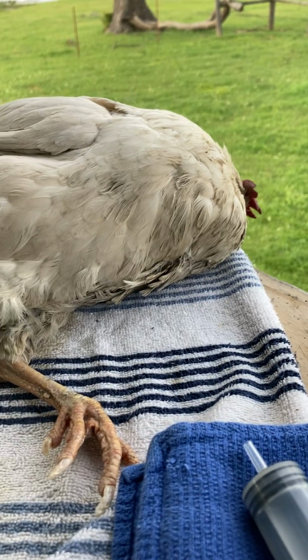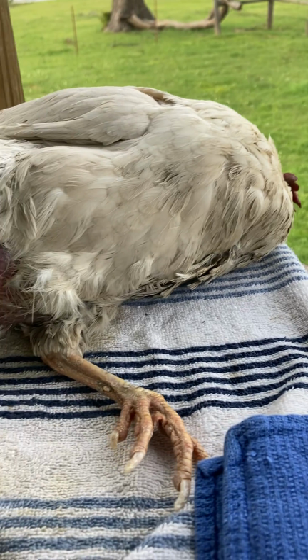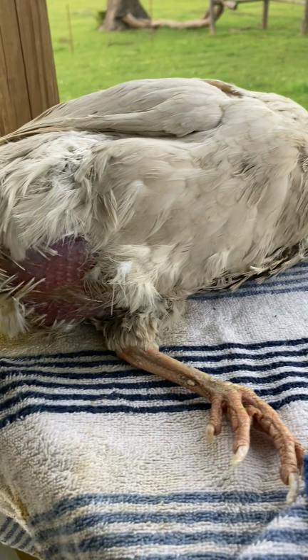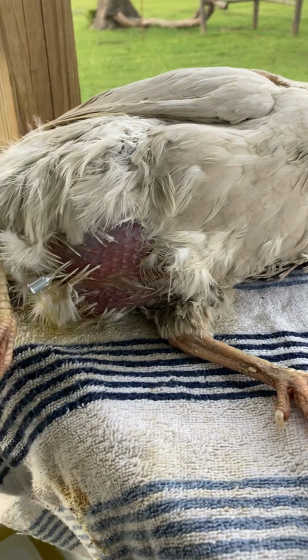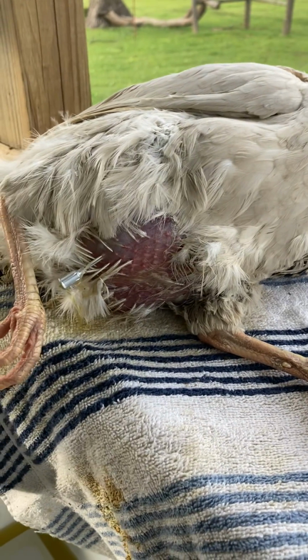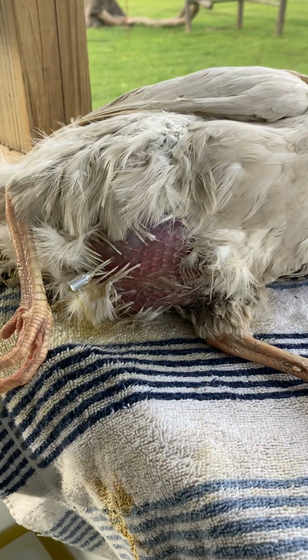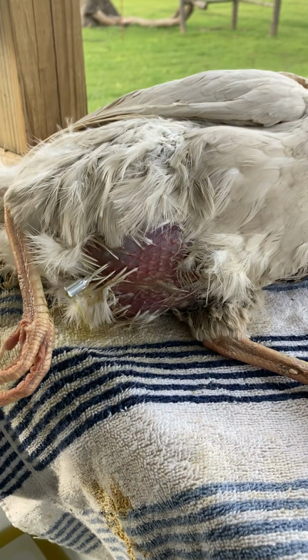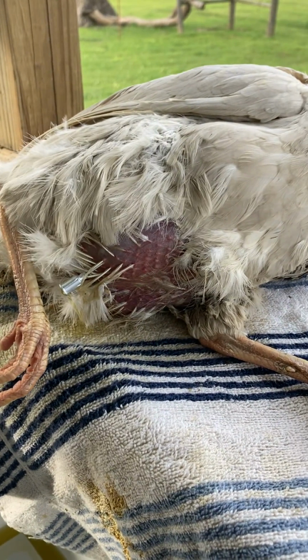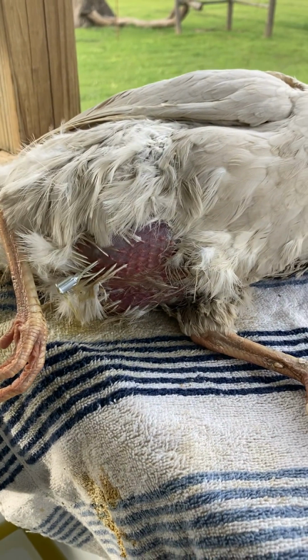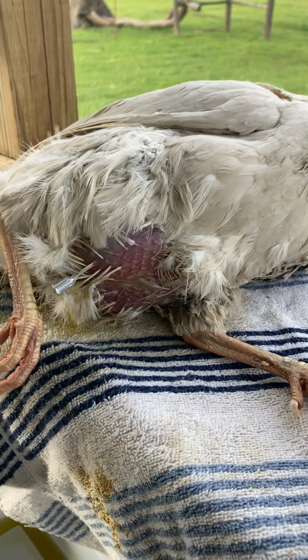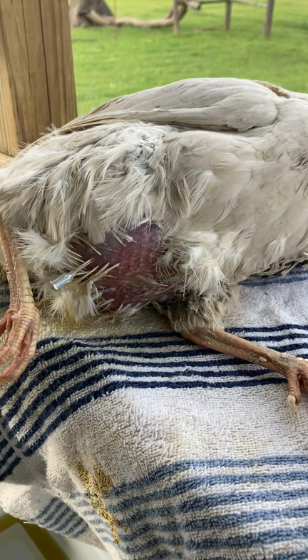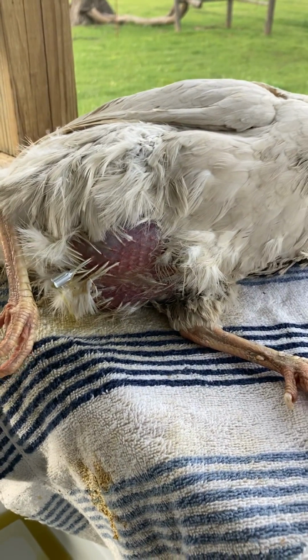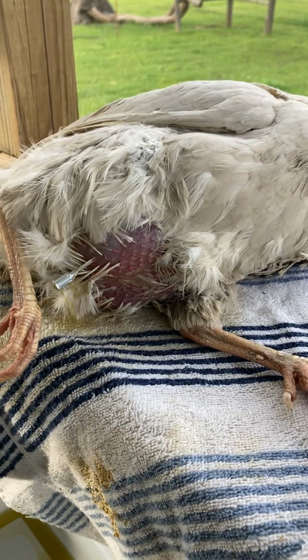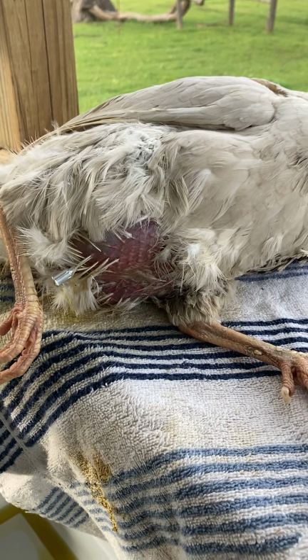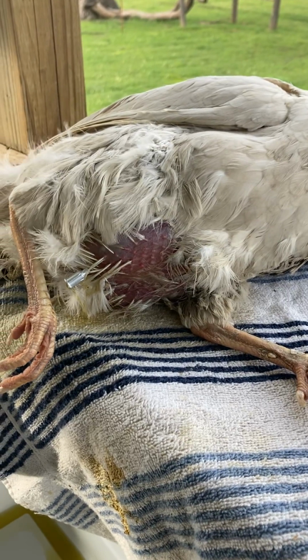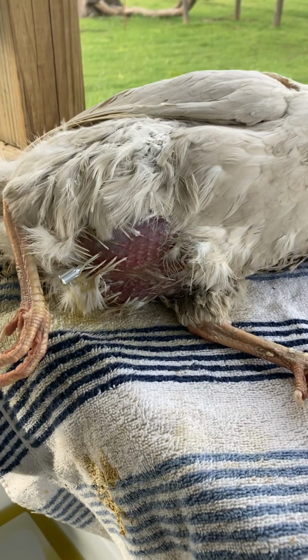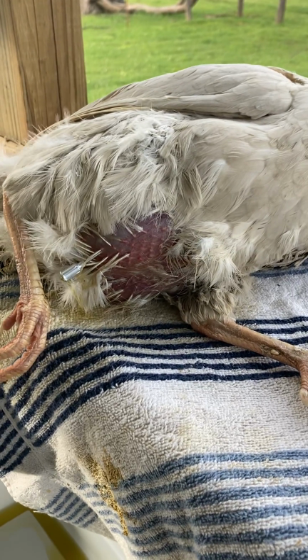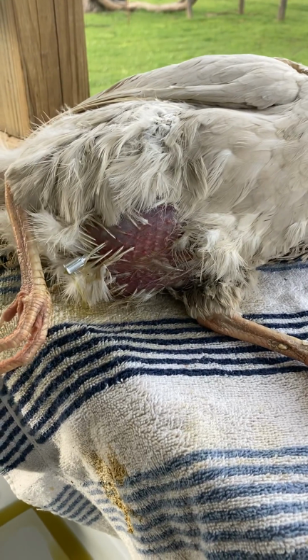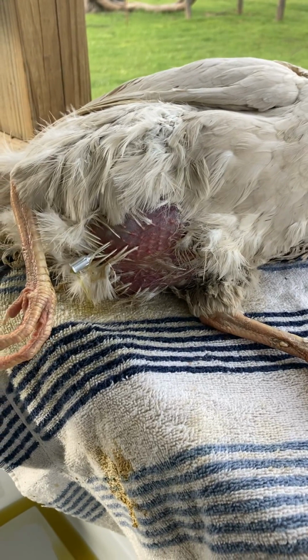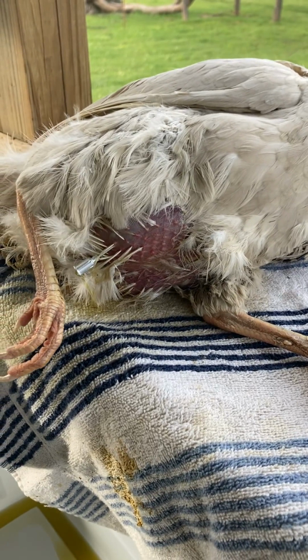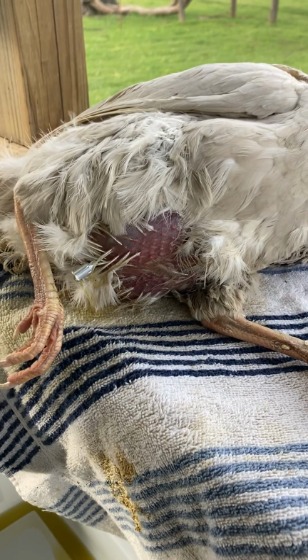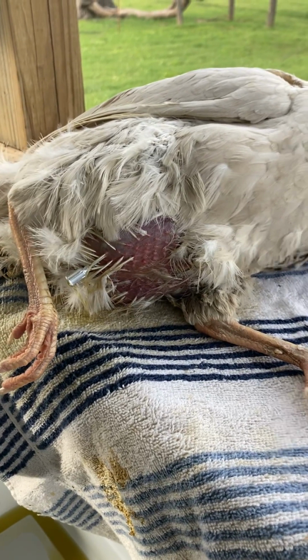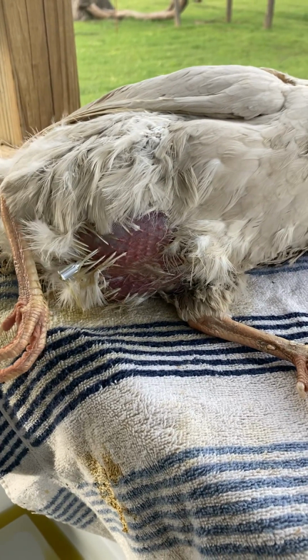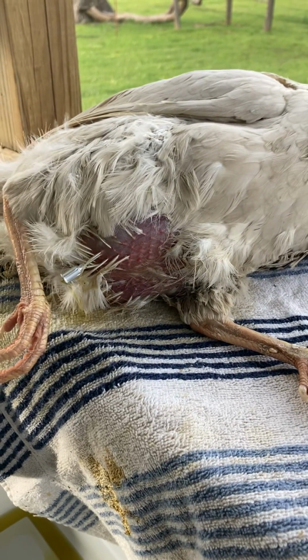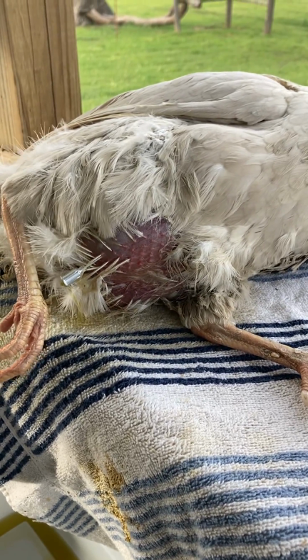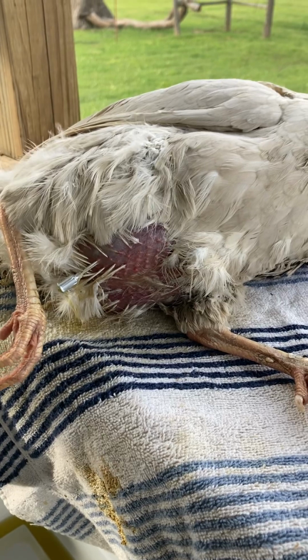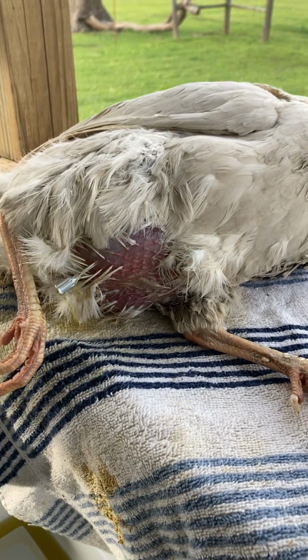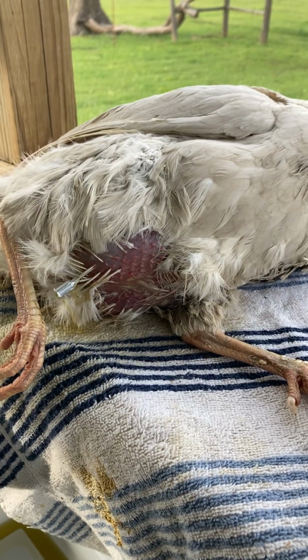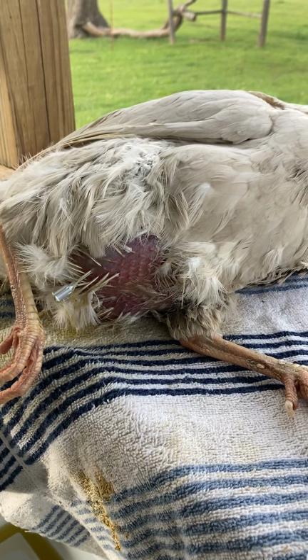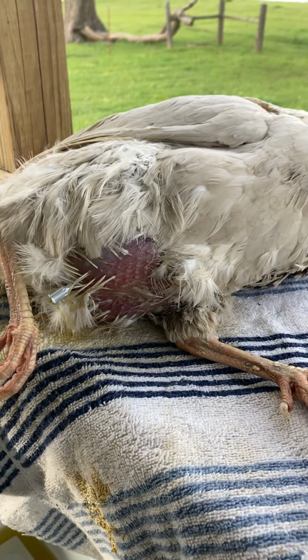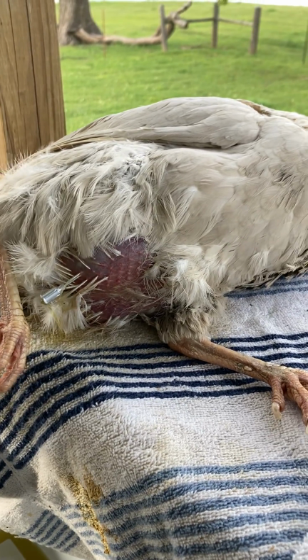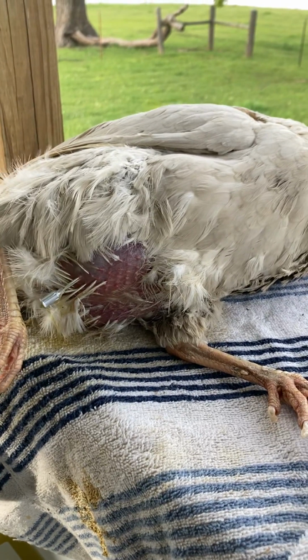This is water belly, in case y'all are not familiar. It was new to me too. But we're going to try to help her and see how she does. I'll keep y'all updated. Thanks for watching.